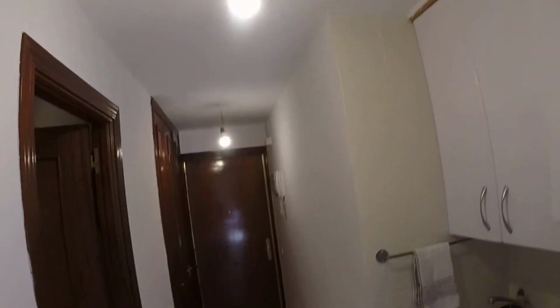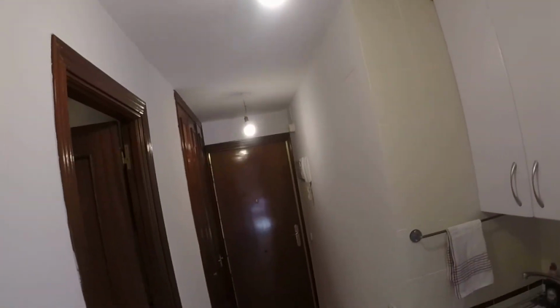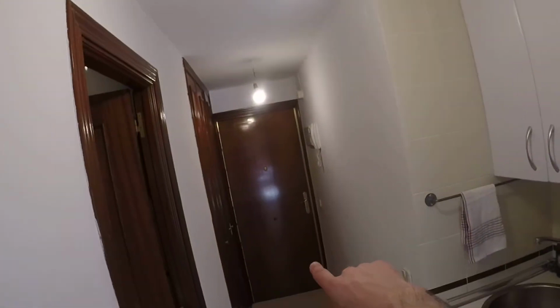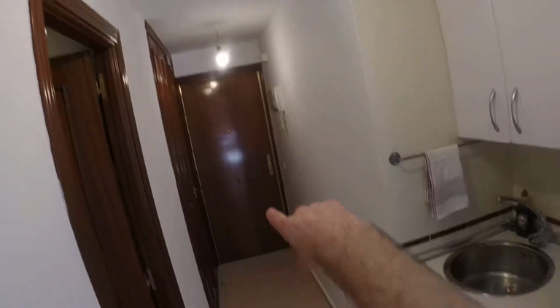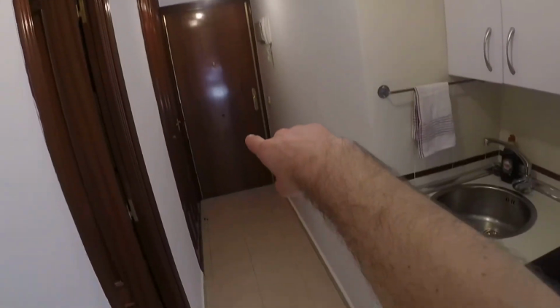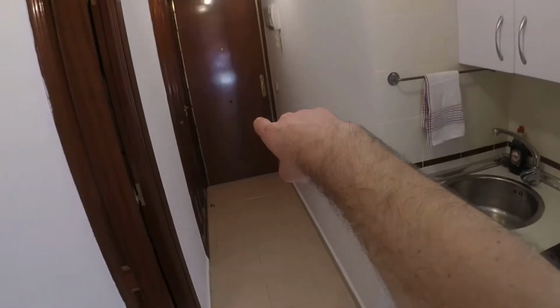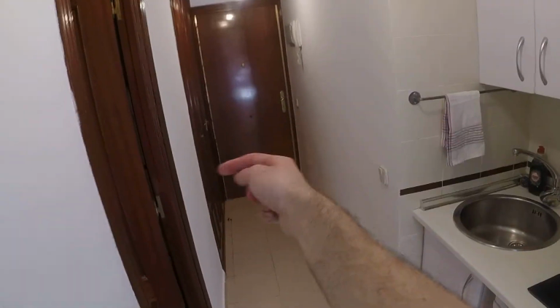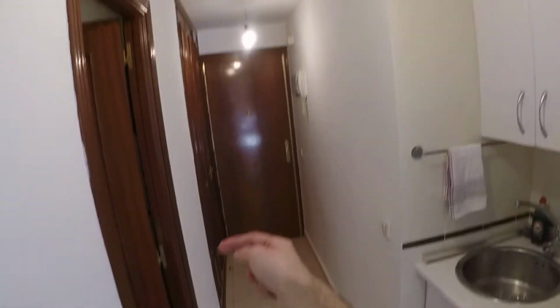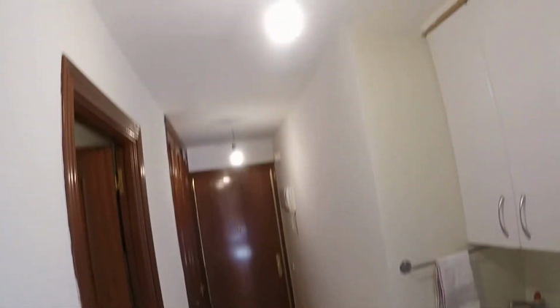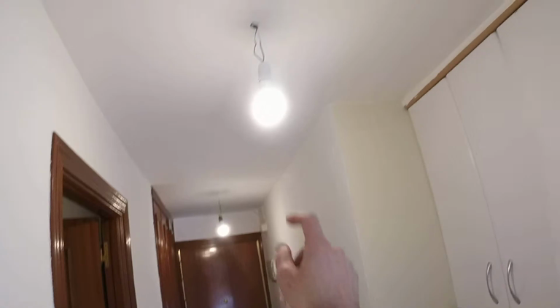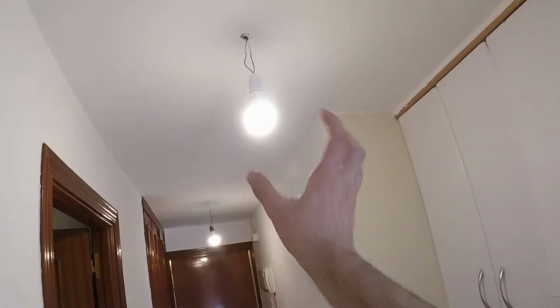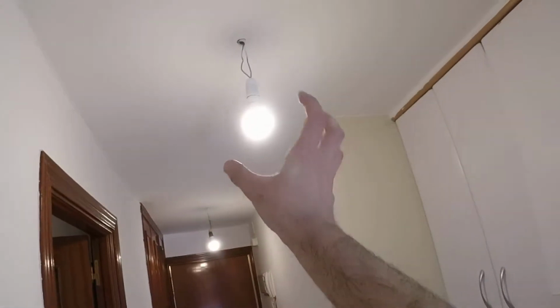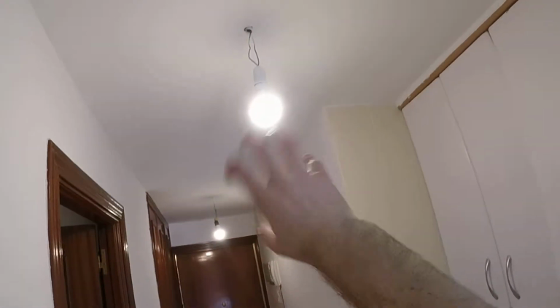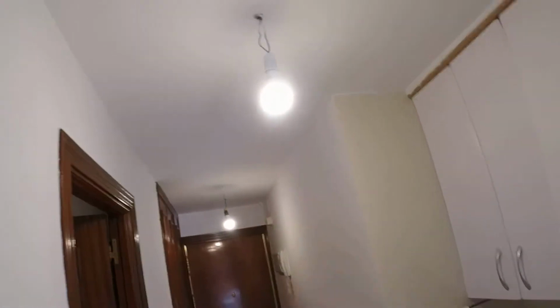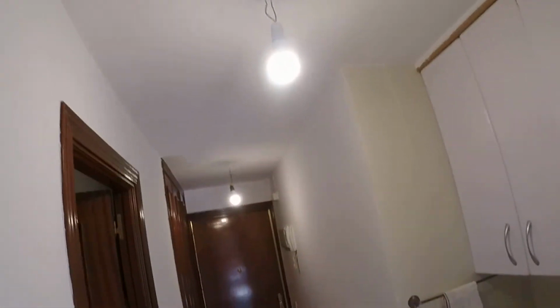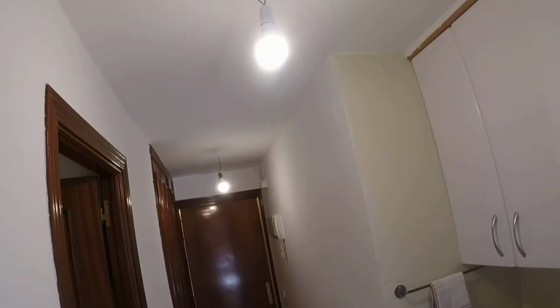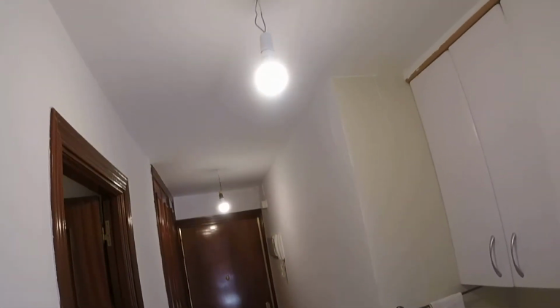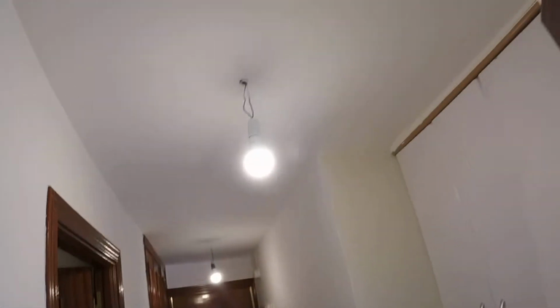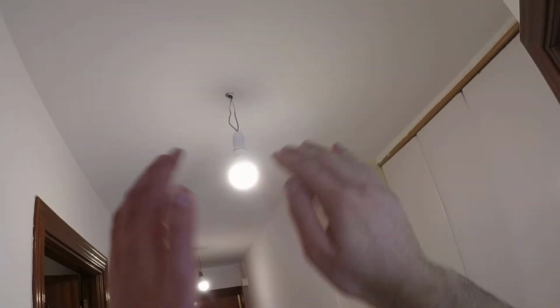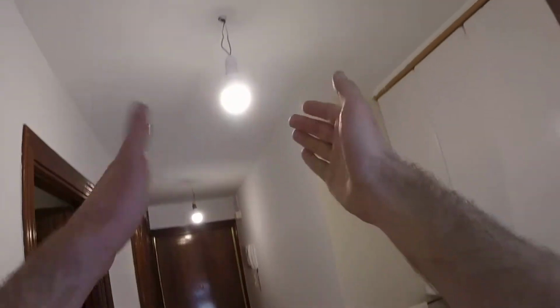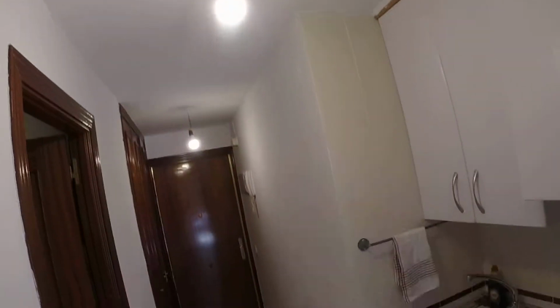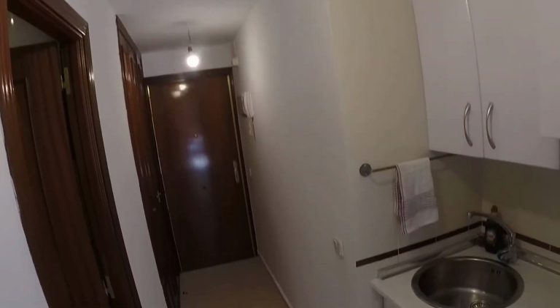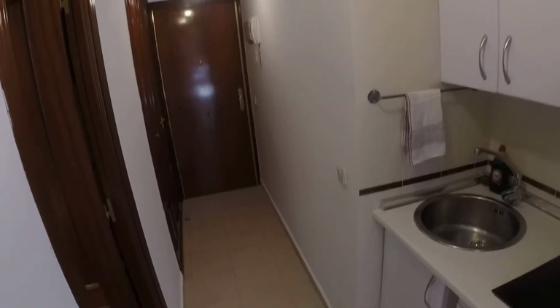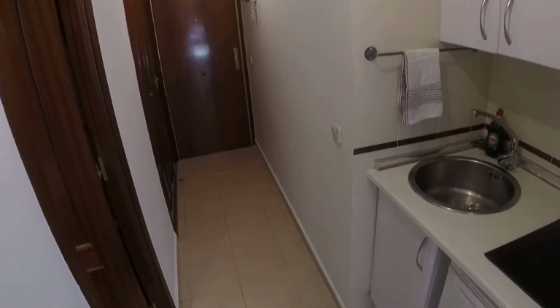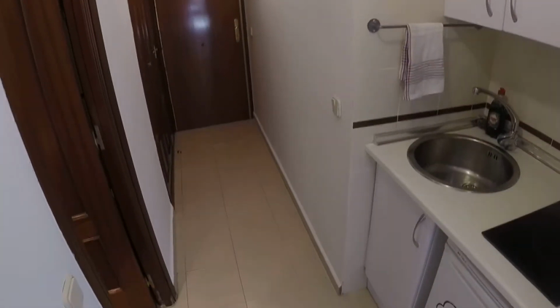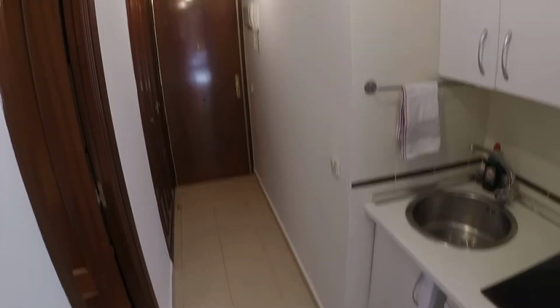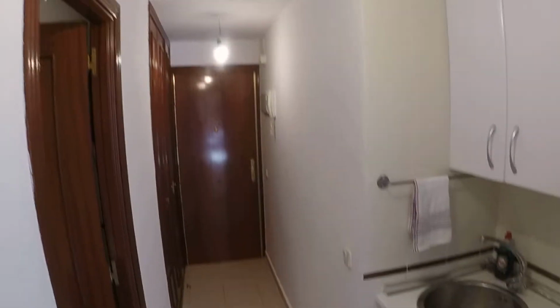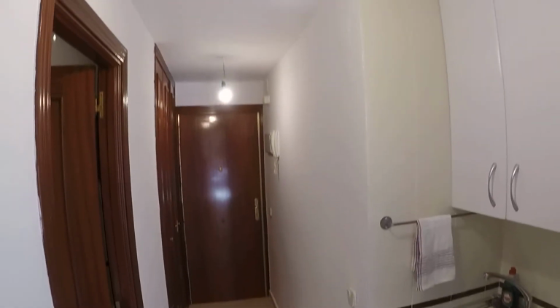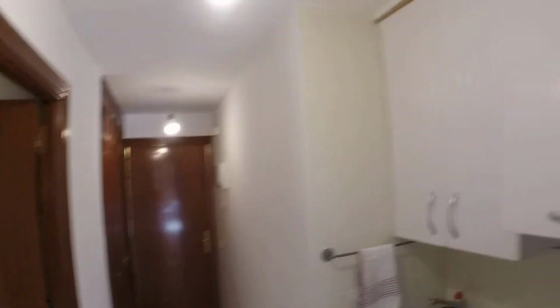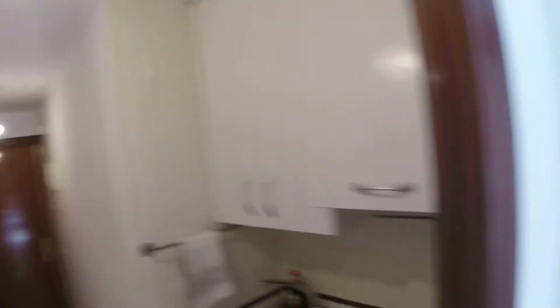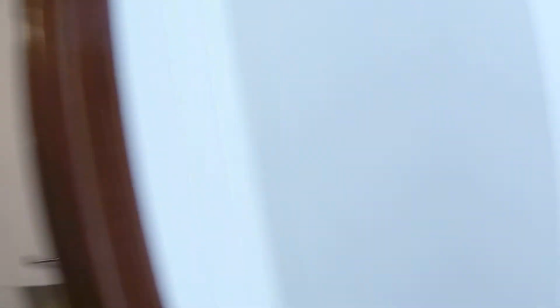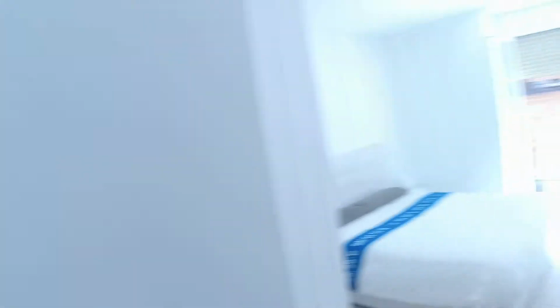So this would be the kitchen — remember we're coming from there and this is the bathroom. The landlord is going to buy some lamps for this too, so don't worry it won't look like this. But it's very nice.